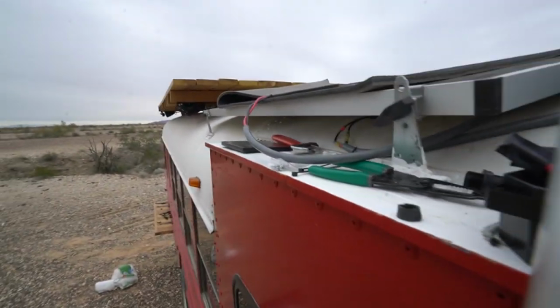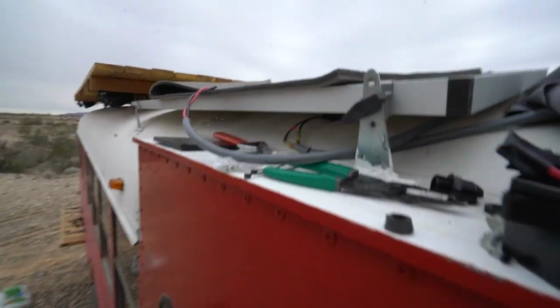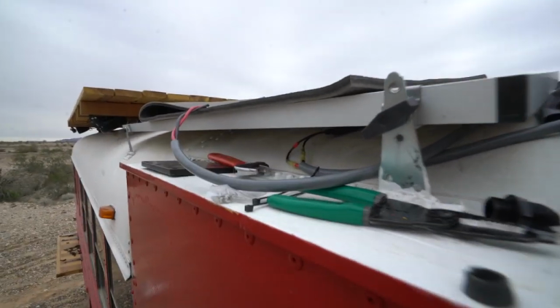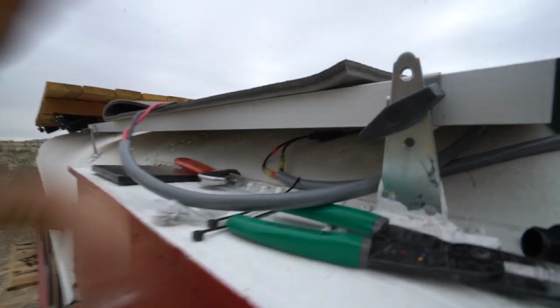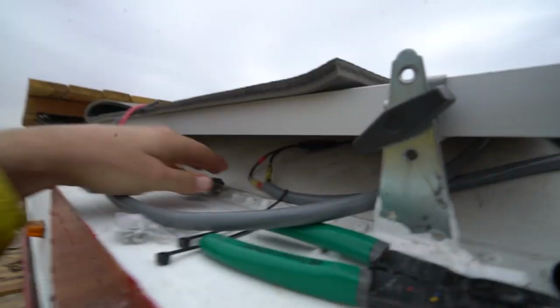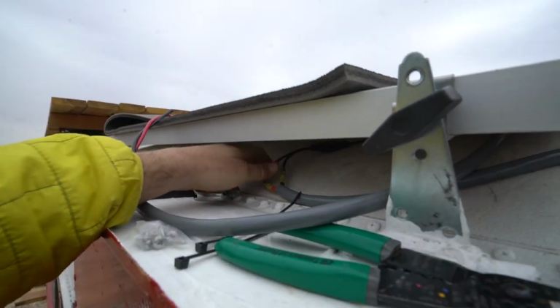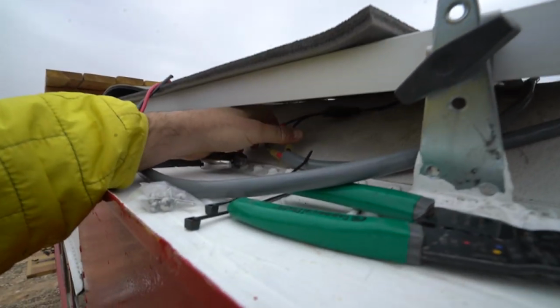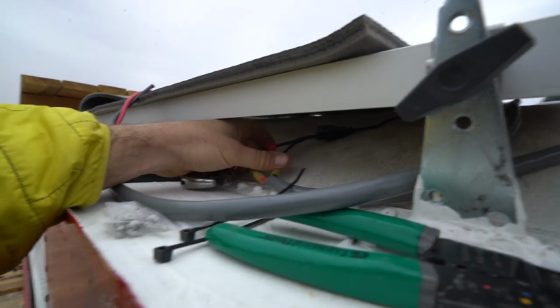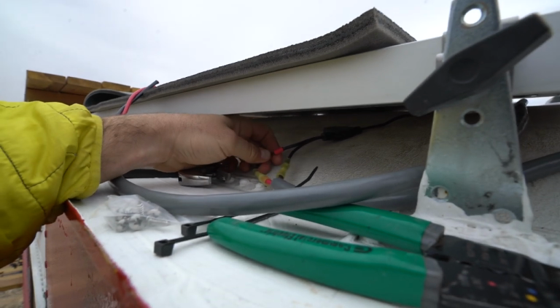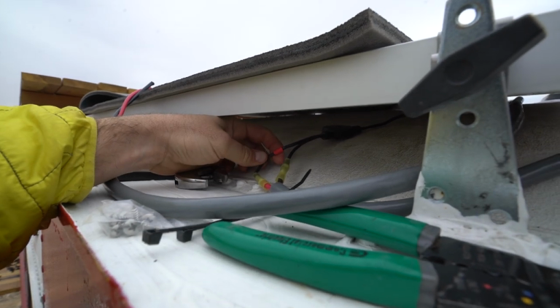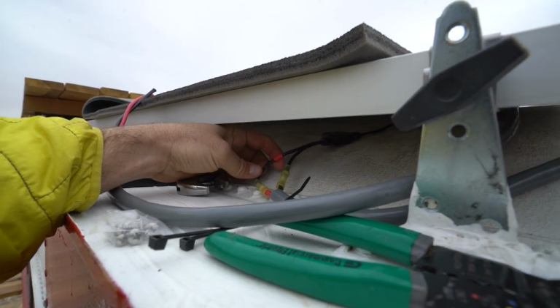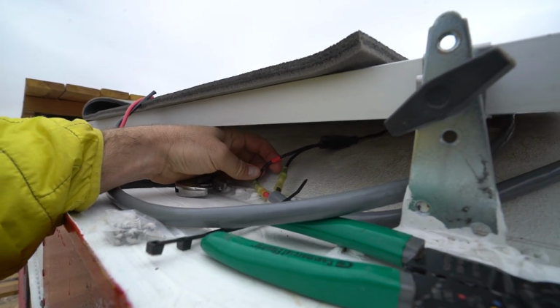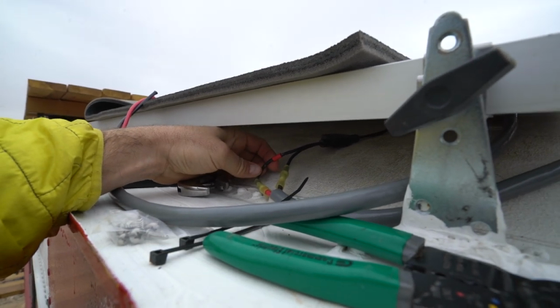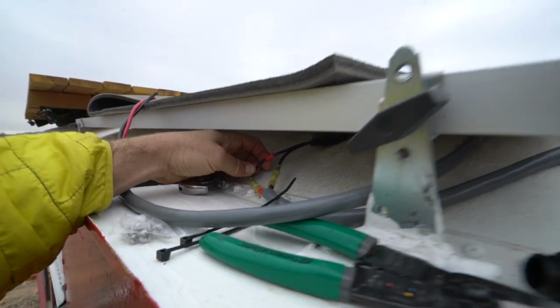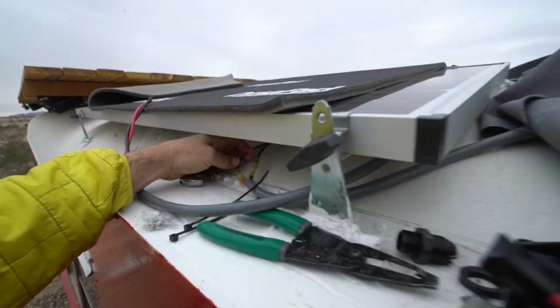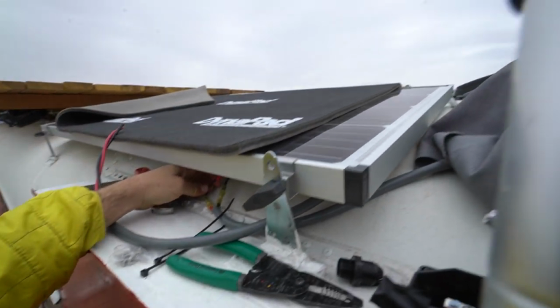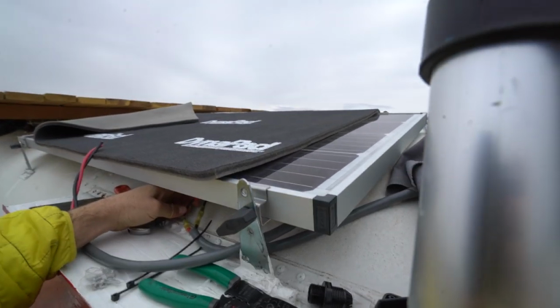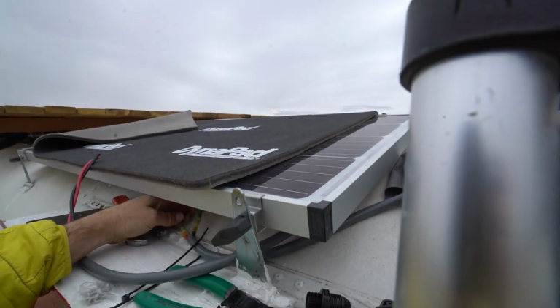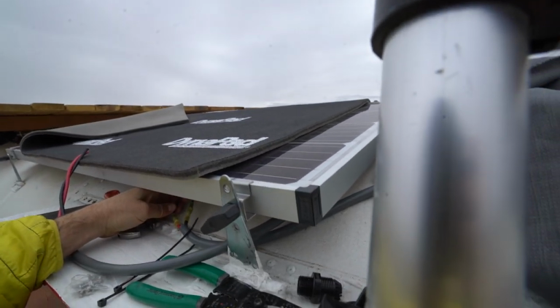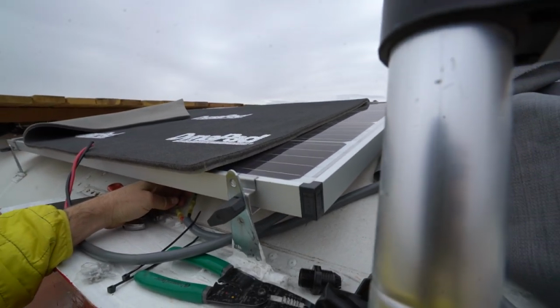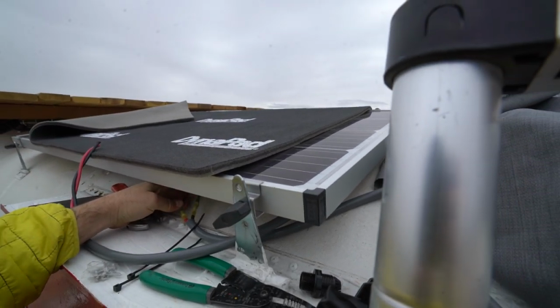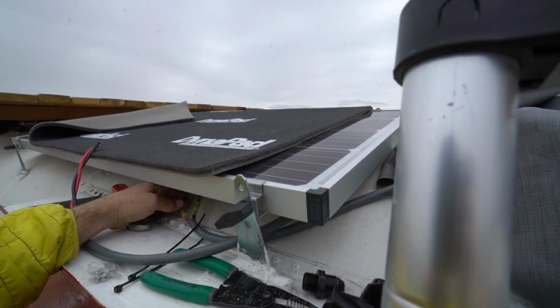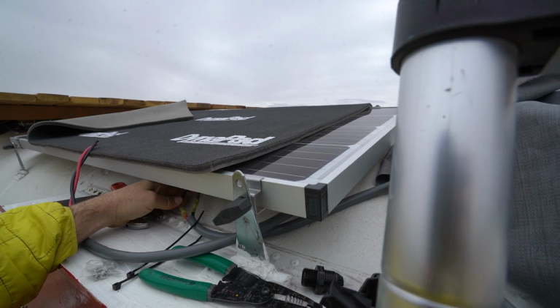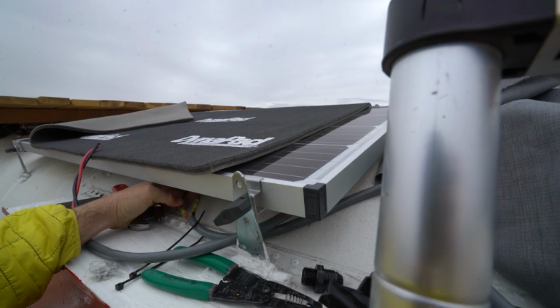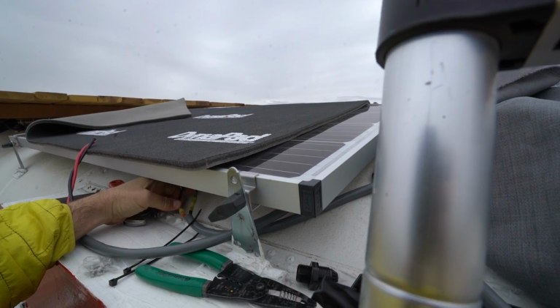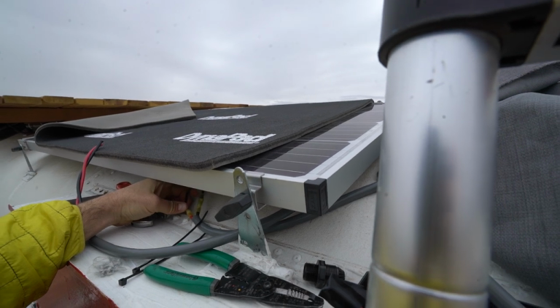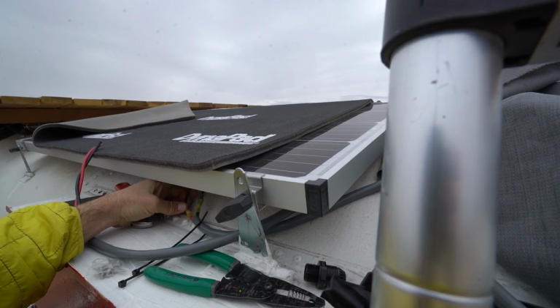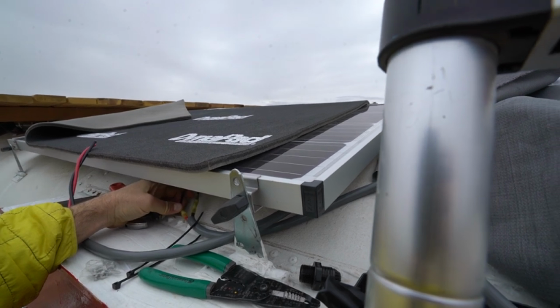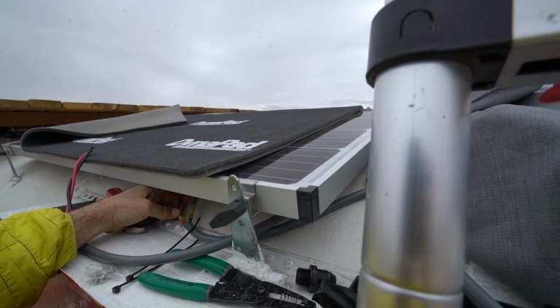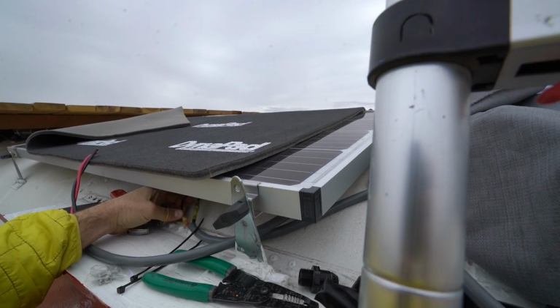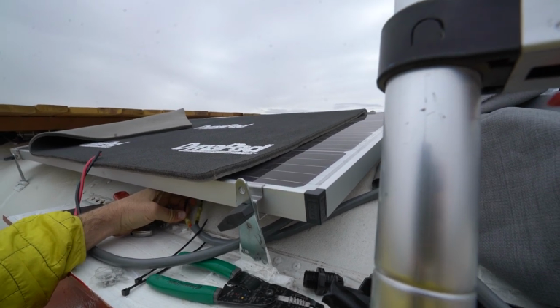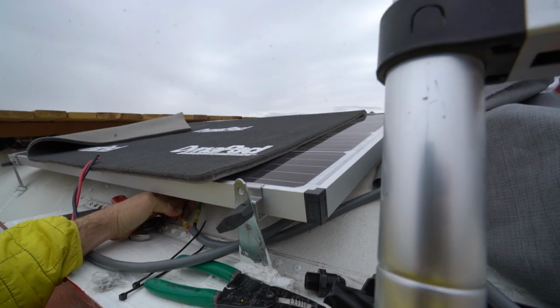Depending on the type of solar panel you have, you've got two wires coming out of here. These are Zamp 170 Watt, made in the USA, panels.